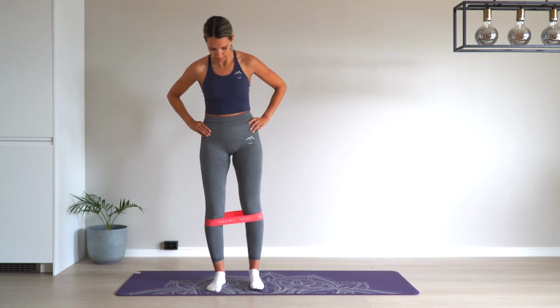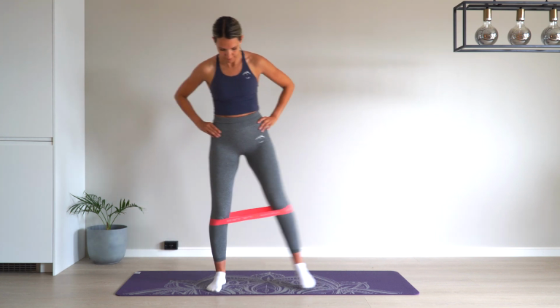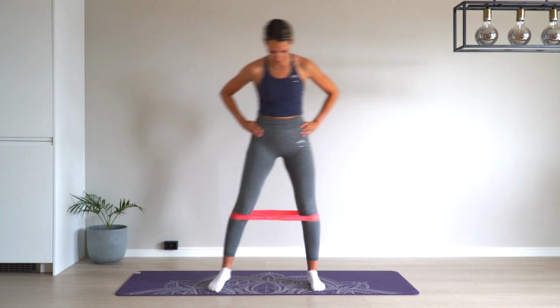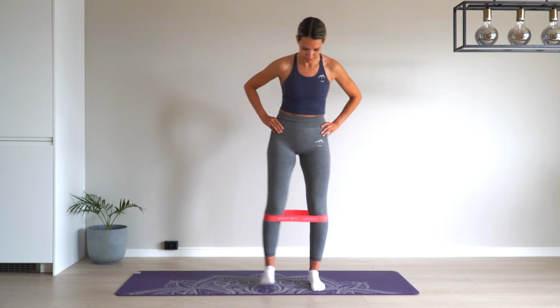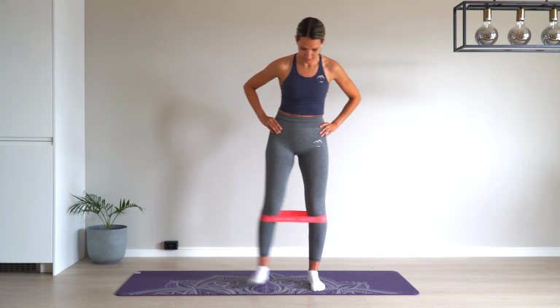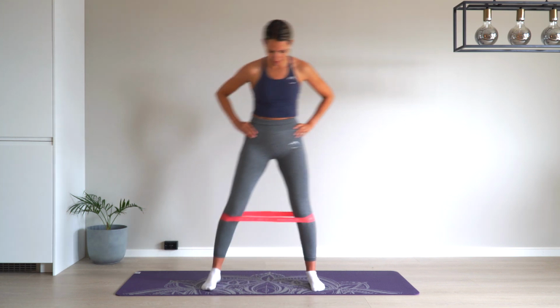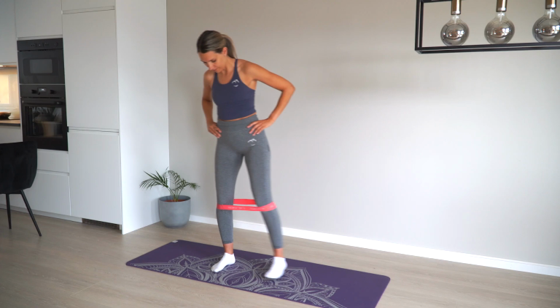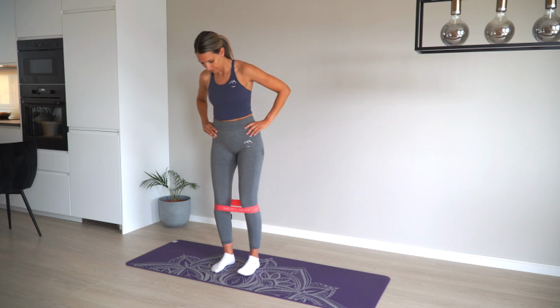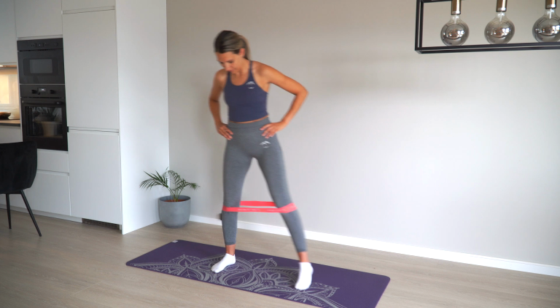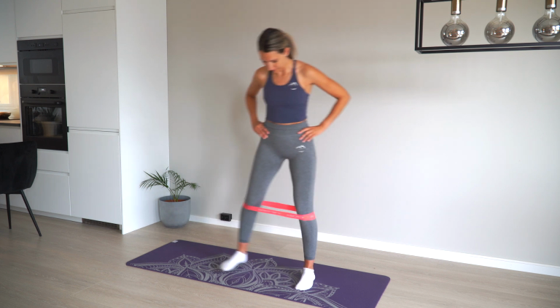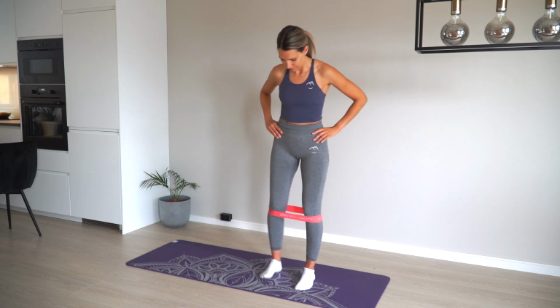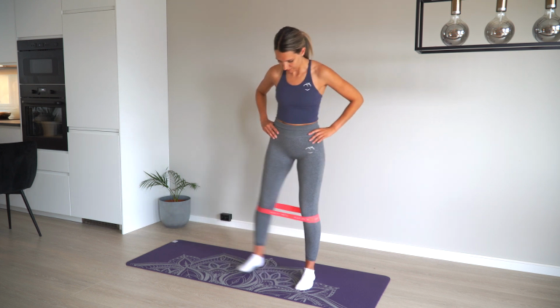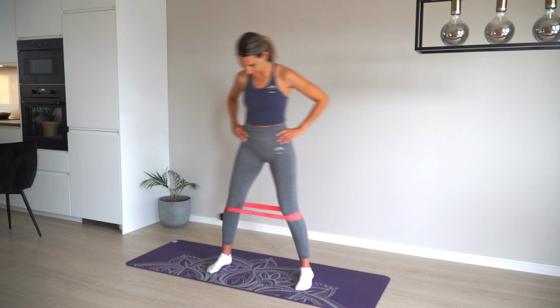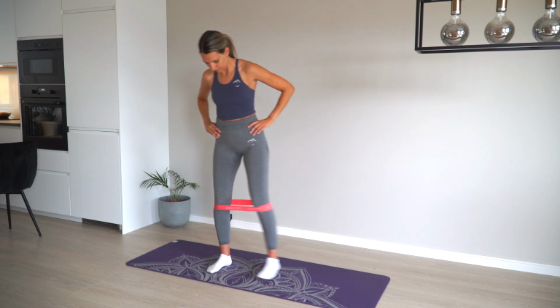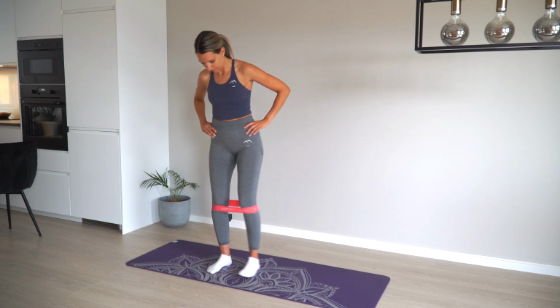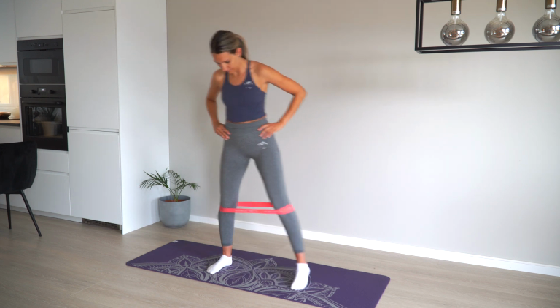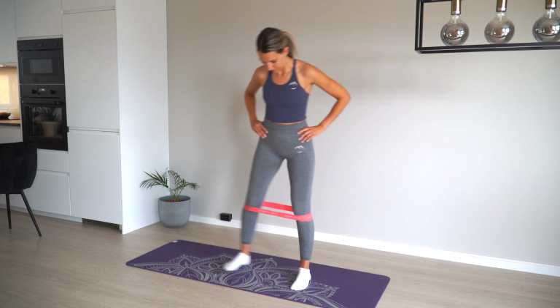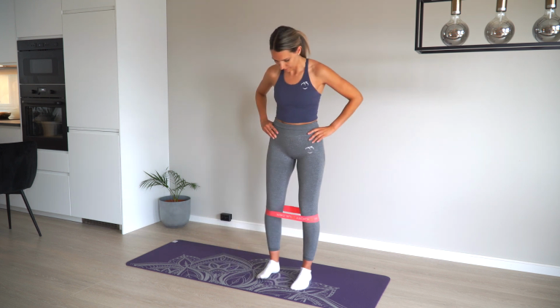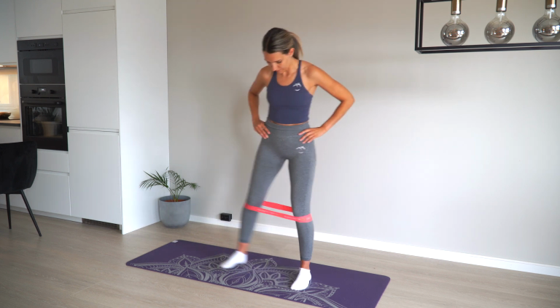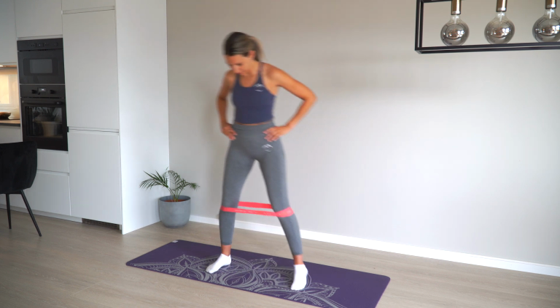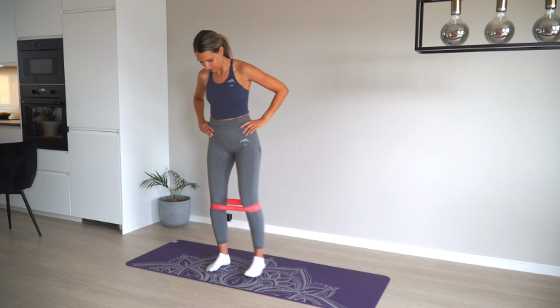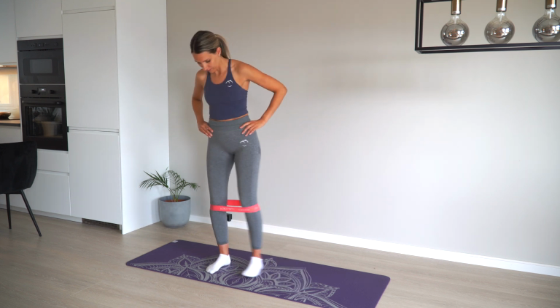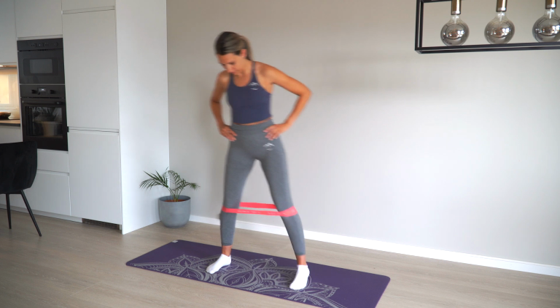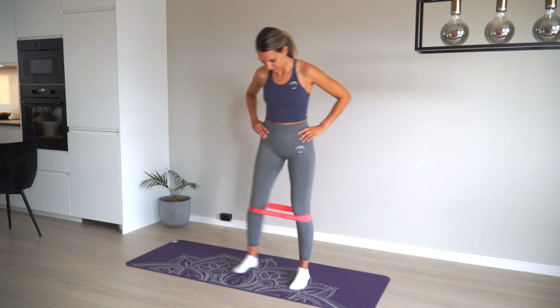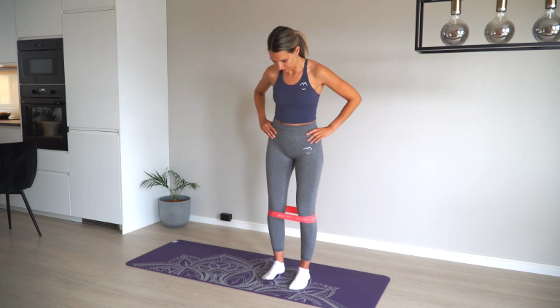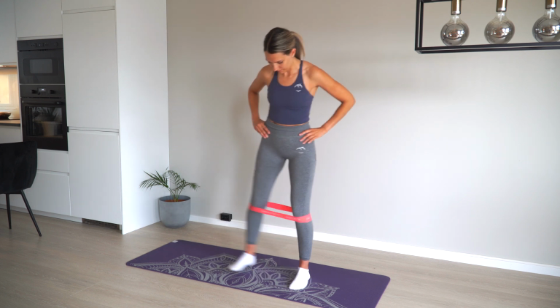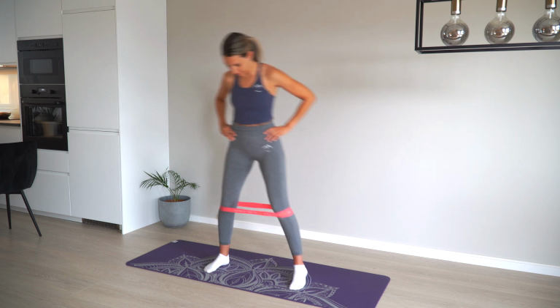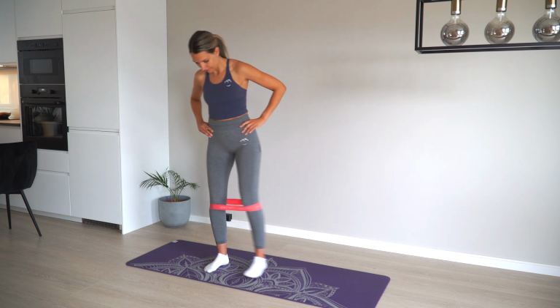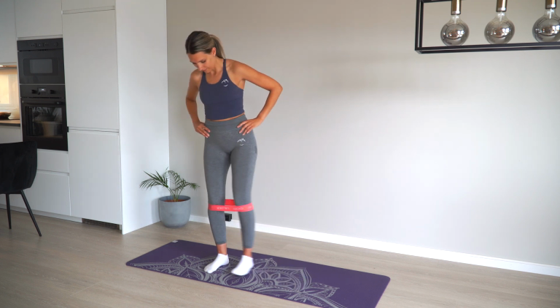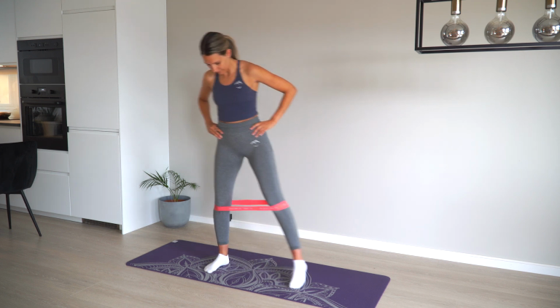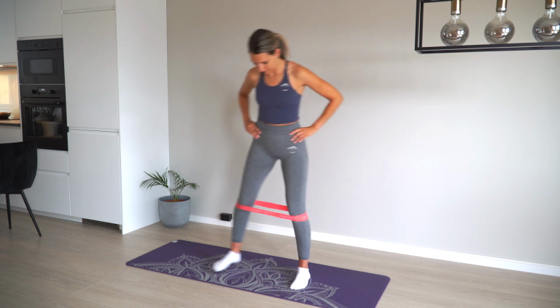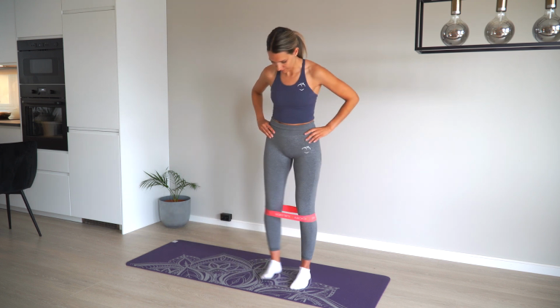Move sideways repeatedly. The elastic should be tight all the time, so avoid letting the feet touch each other. In addition, the steps should not be too large either, which will cause rotation in the pelvis.